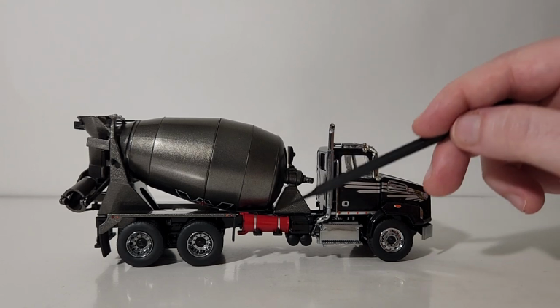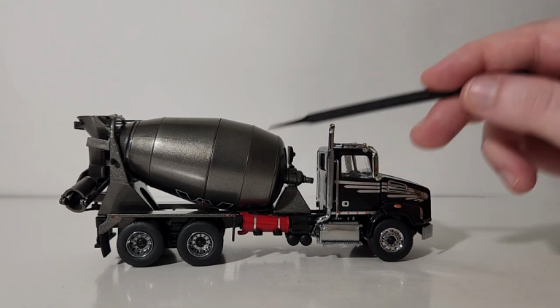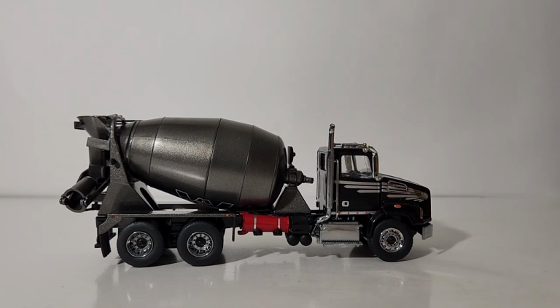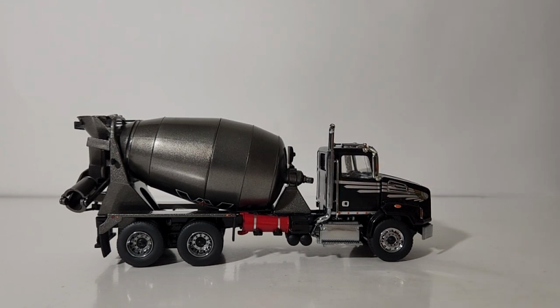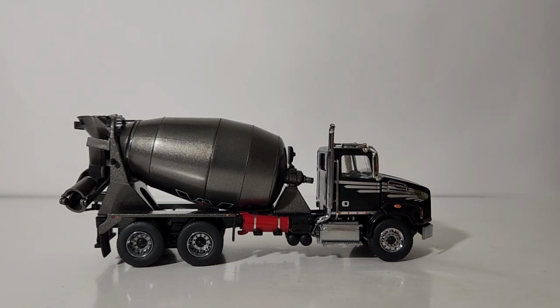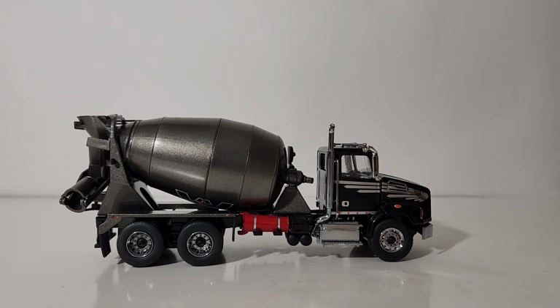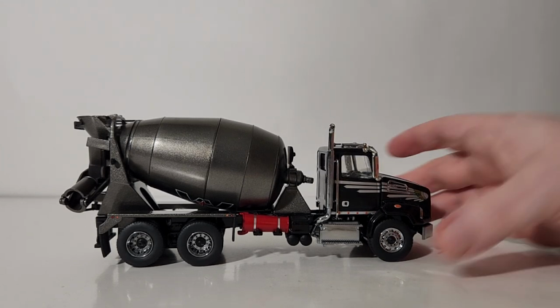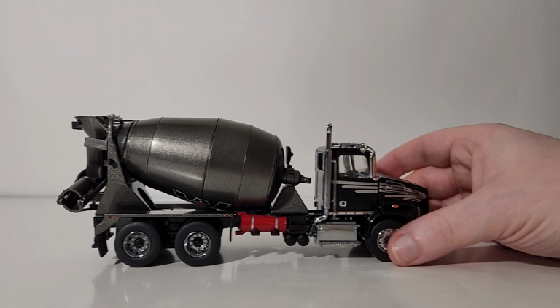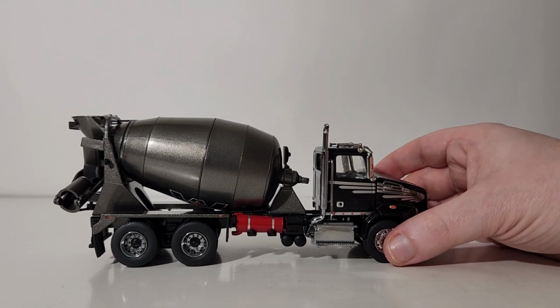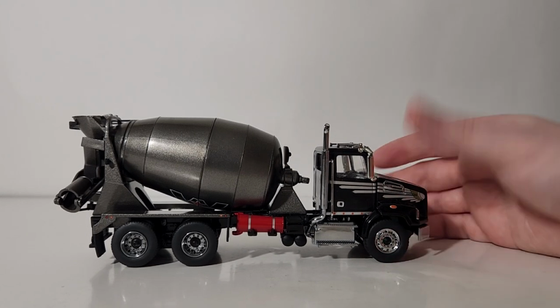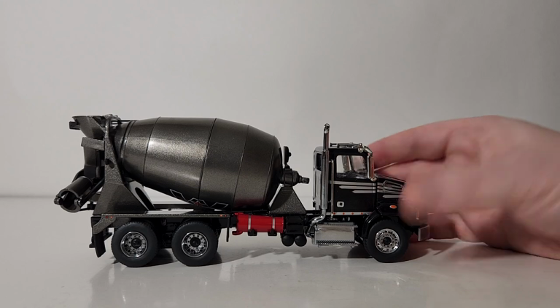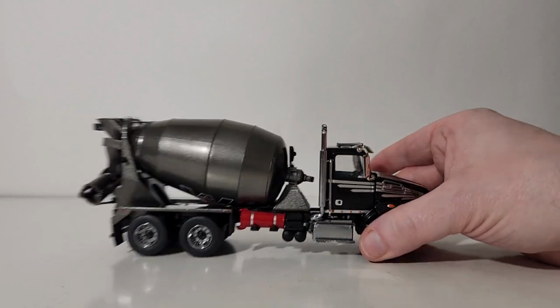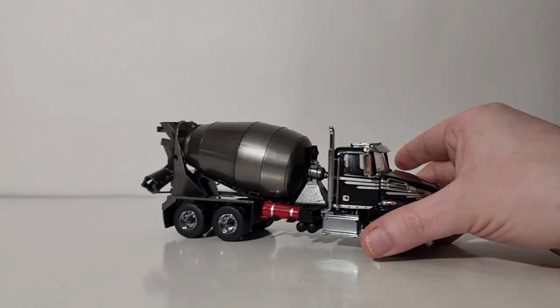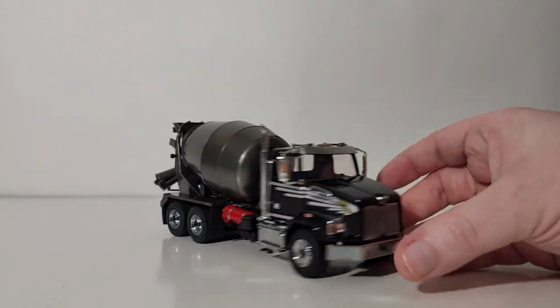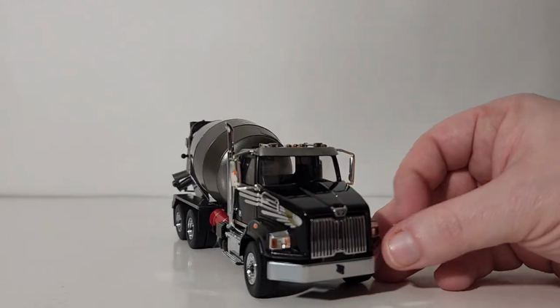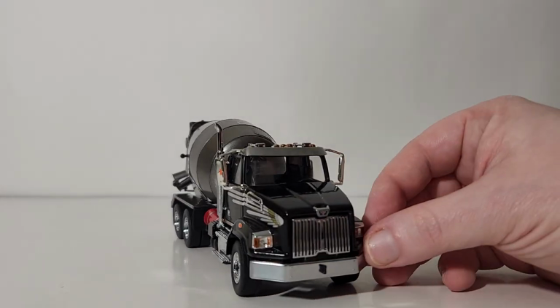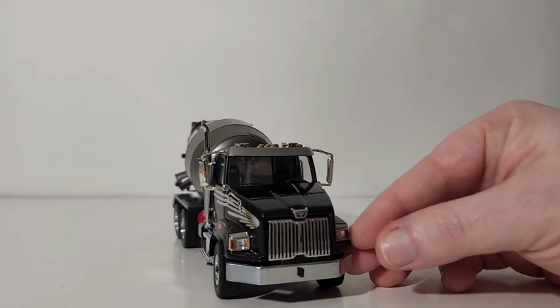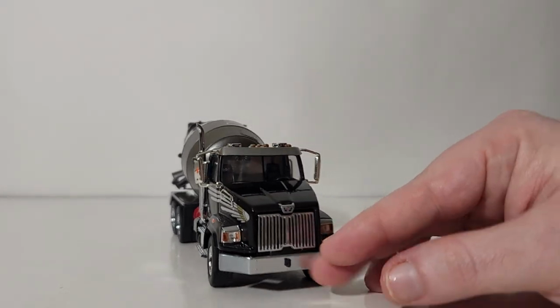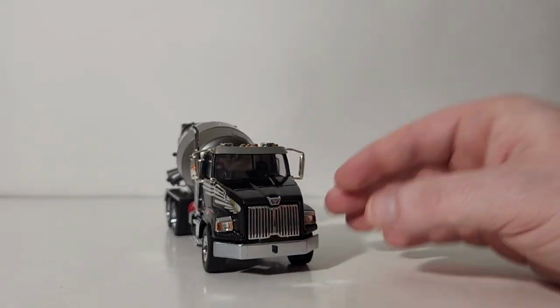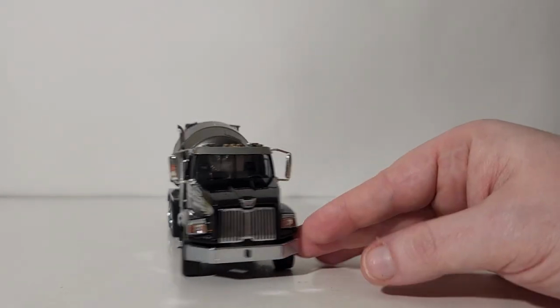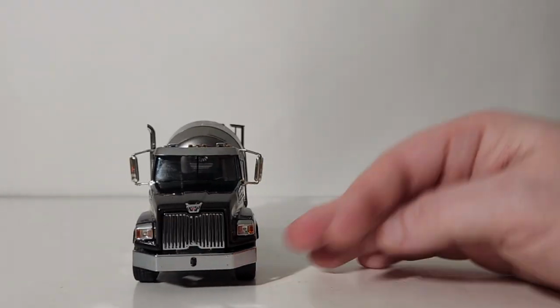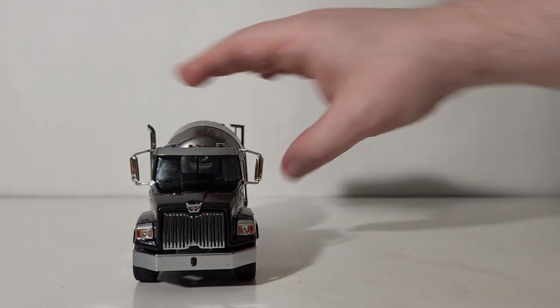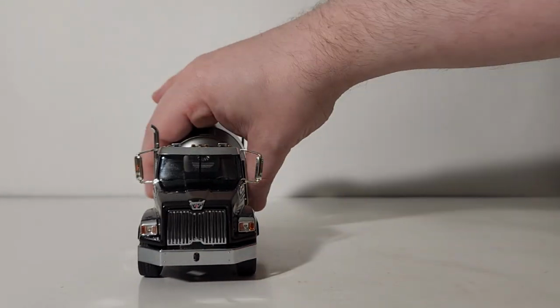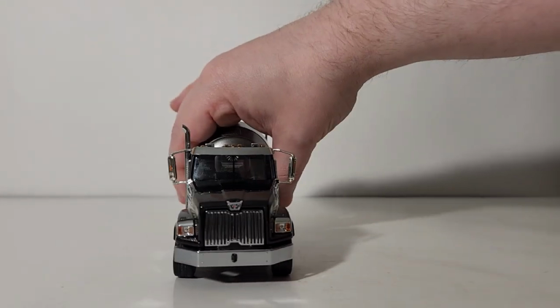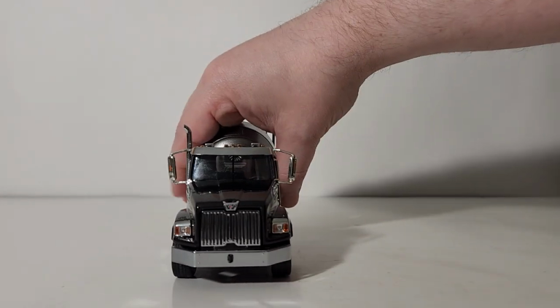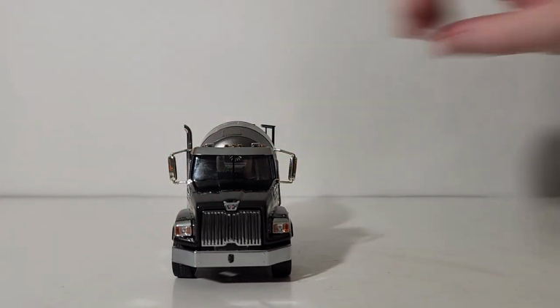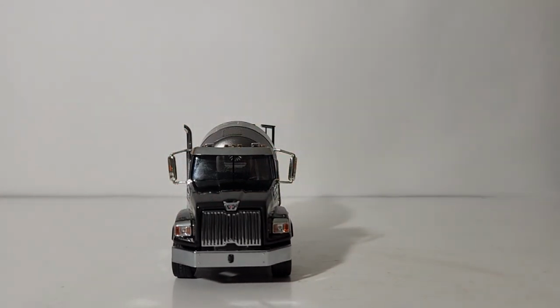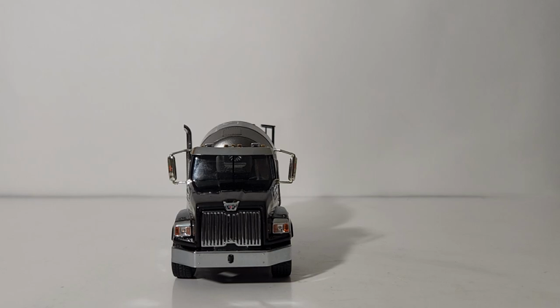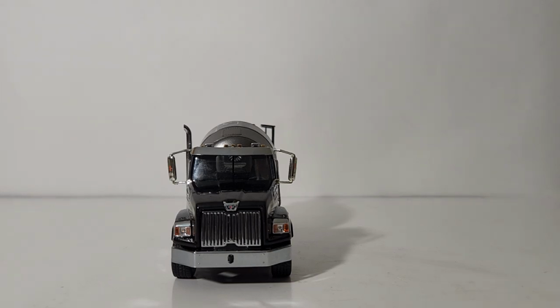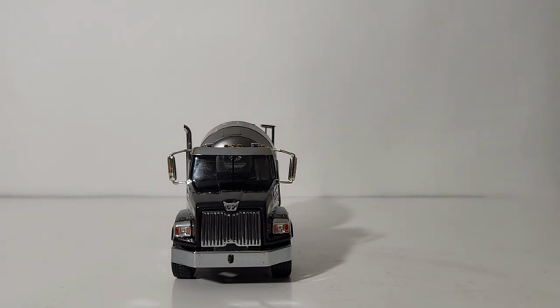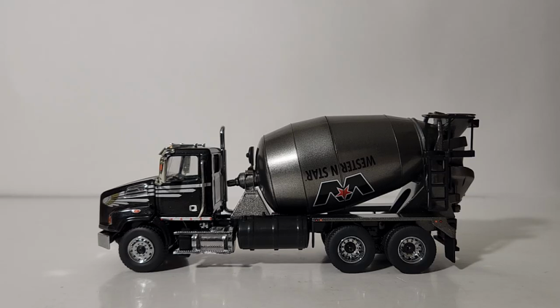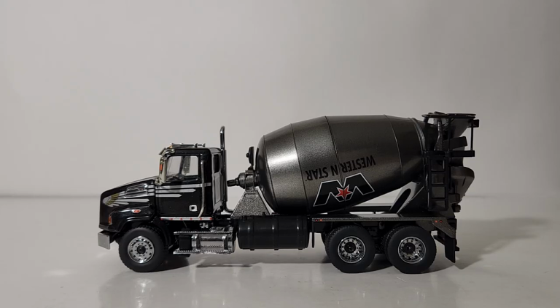...a skilled collector could probably do so. So that is the details and decals on the cement mixer. Let's turn our attention now to functionality.